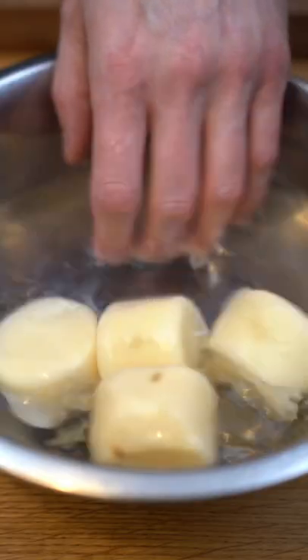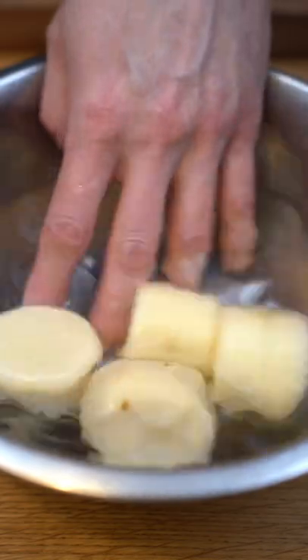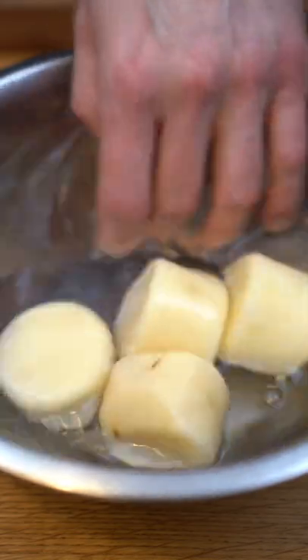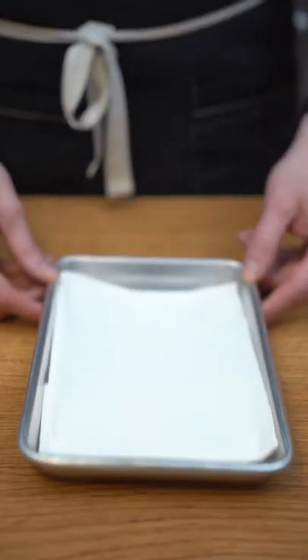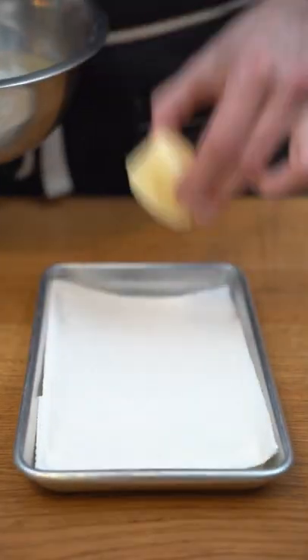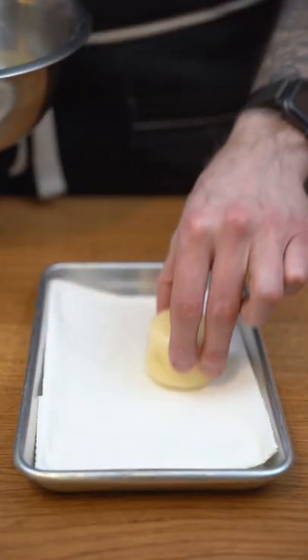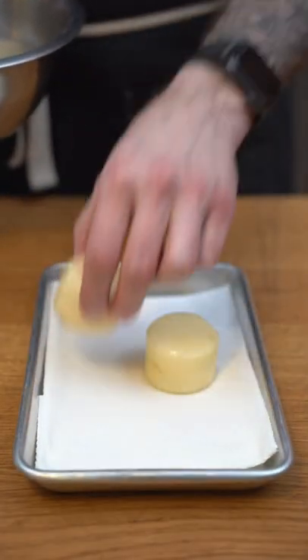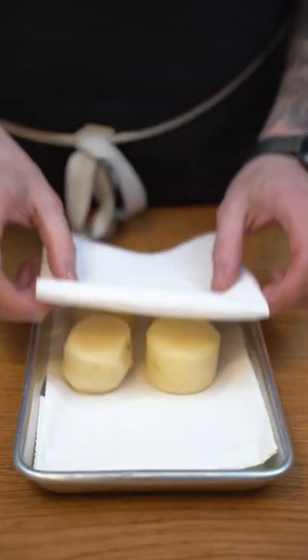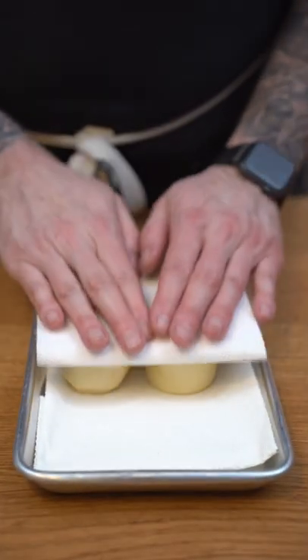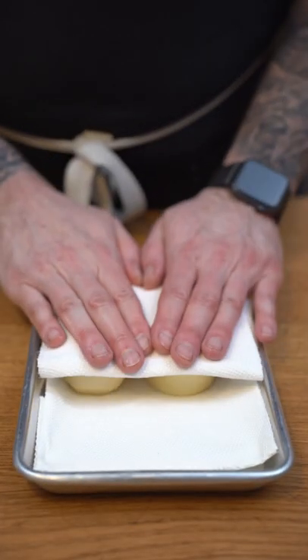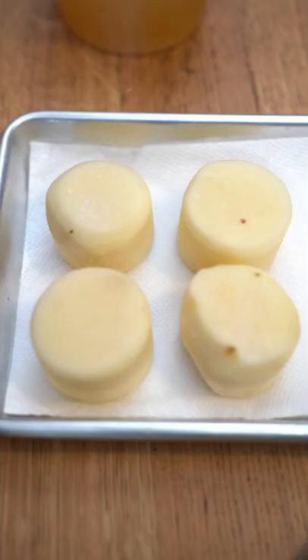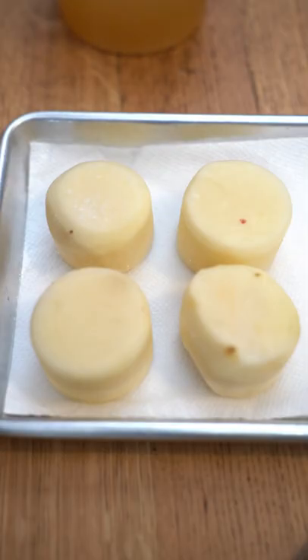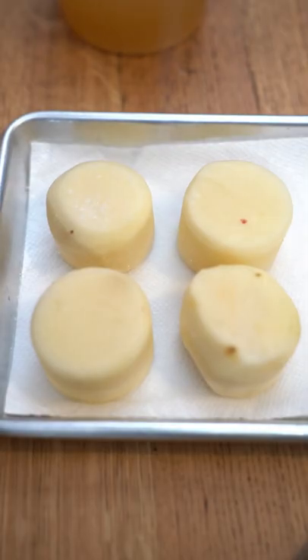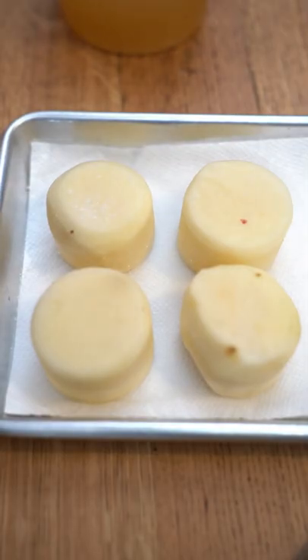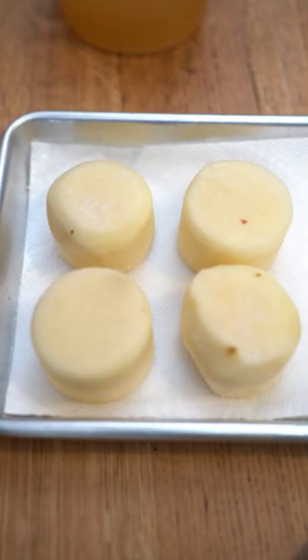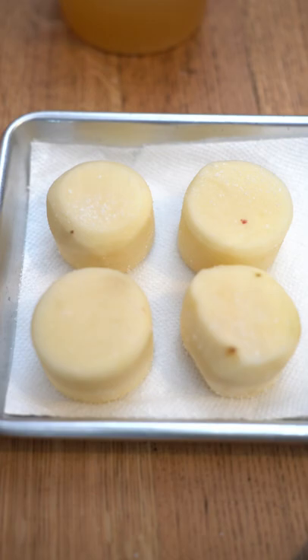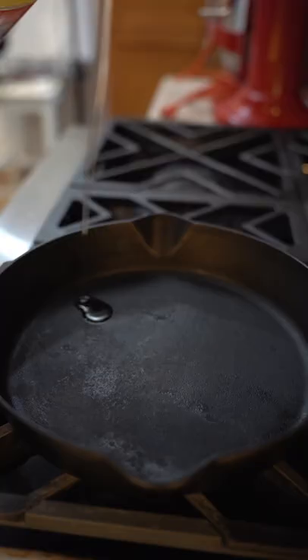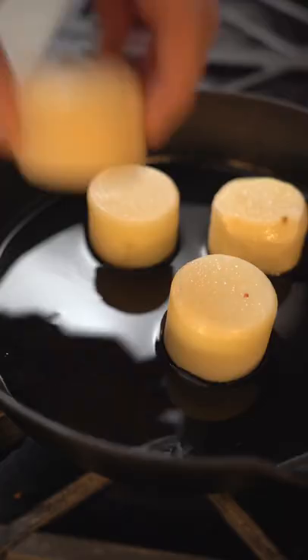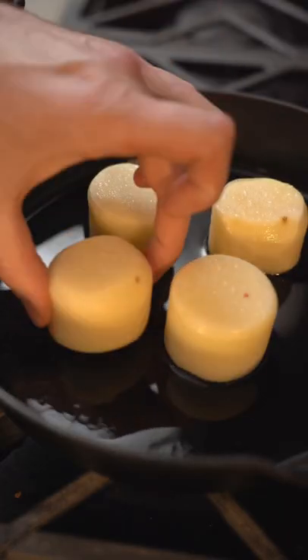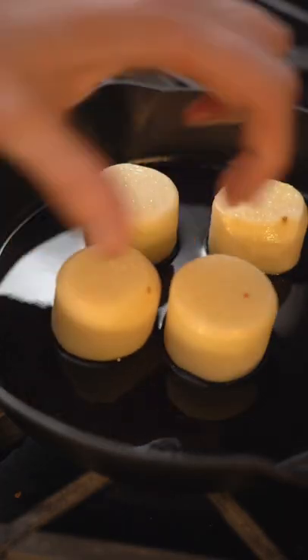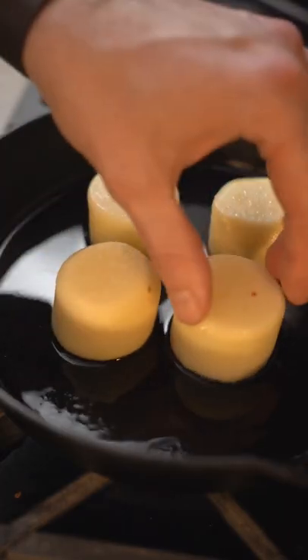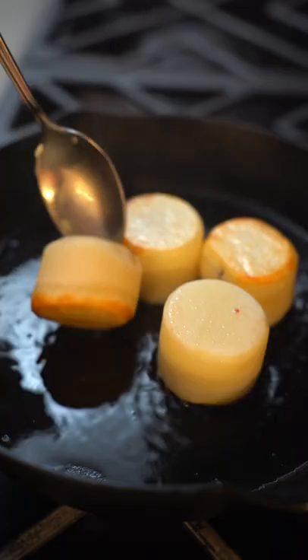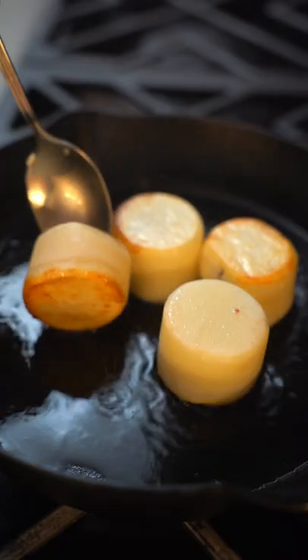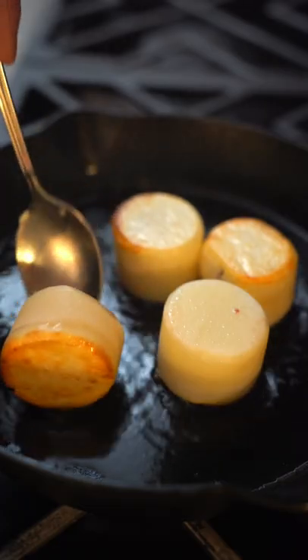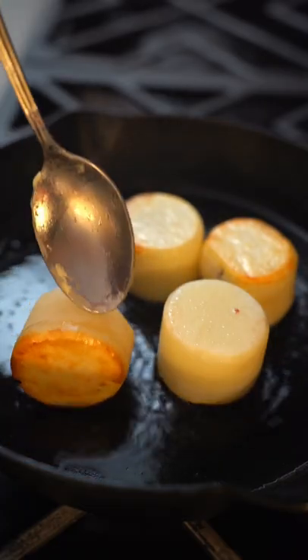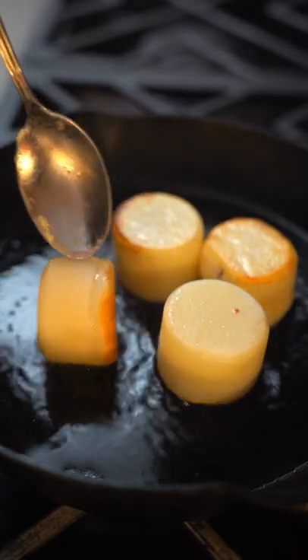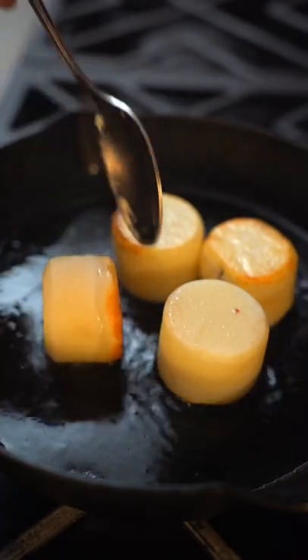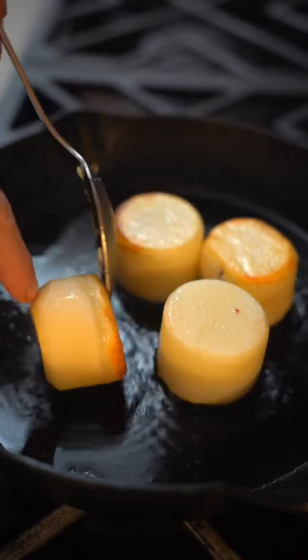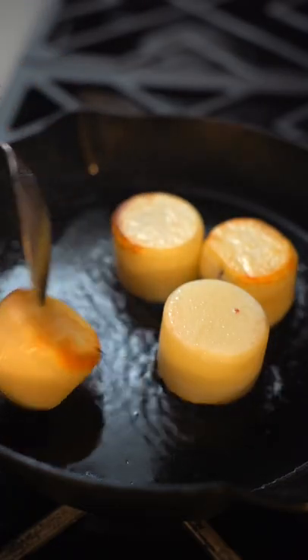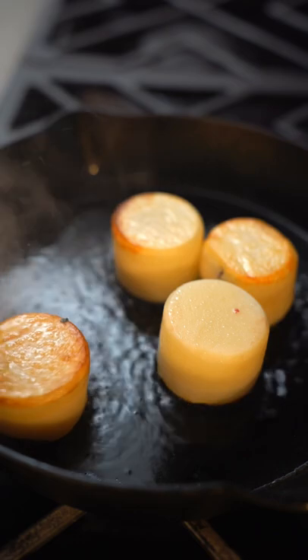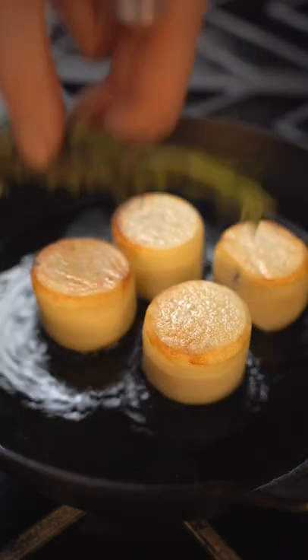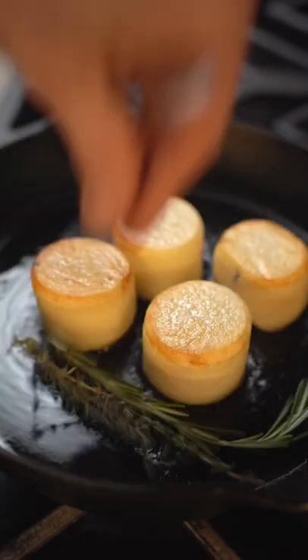We're gonna then put them in water for about 10 minutes. We'll then dry them, make sure they're nicely pat dry. We'll season them on both sides and we're gonna put them in a casserole with oil and we'll get them to golden brown on each side, about 5 minutes.